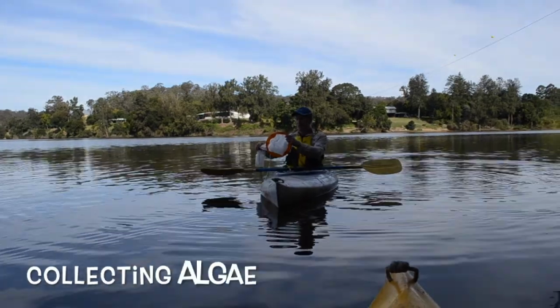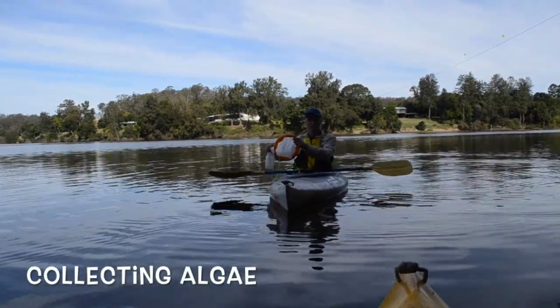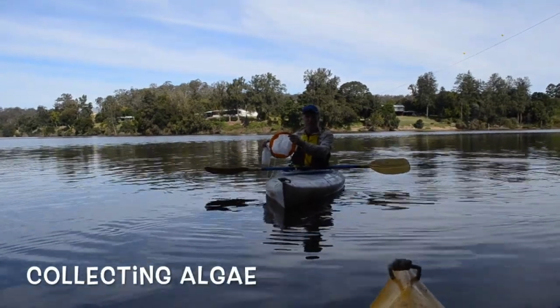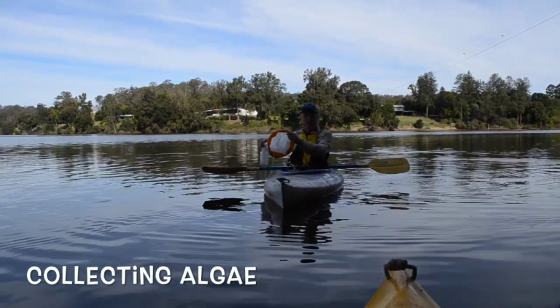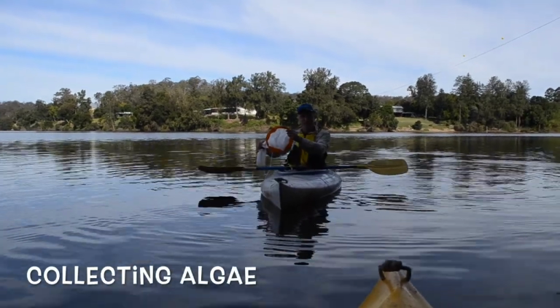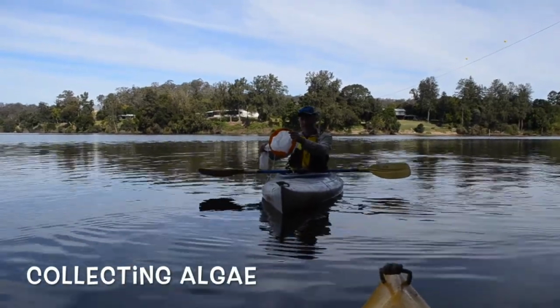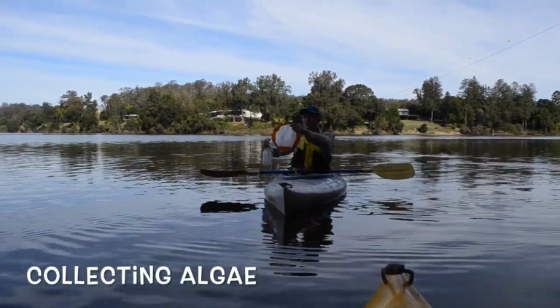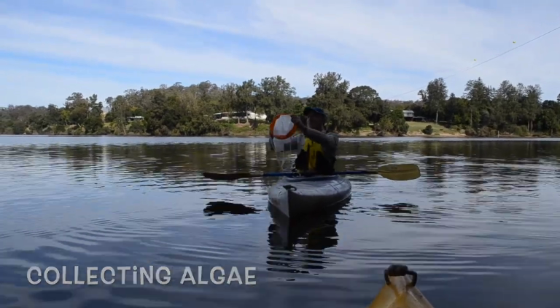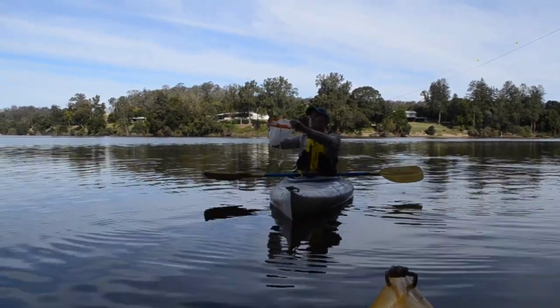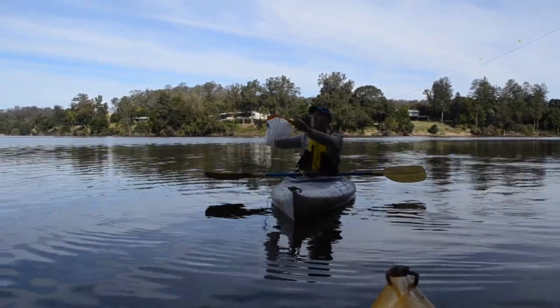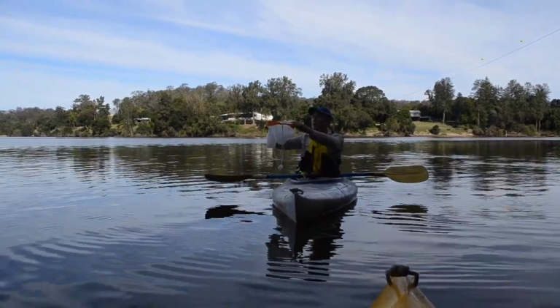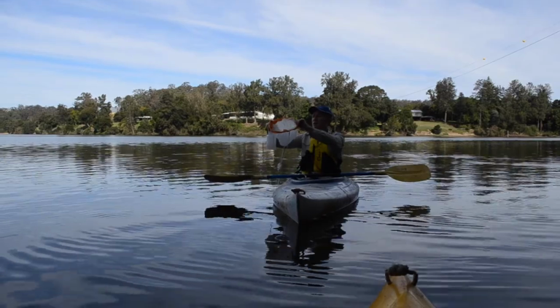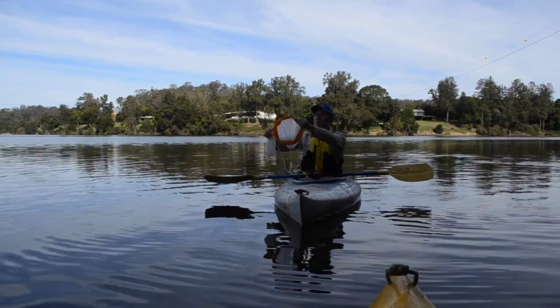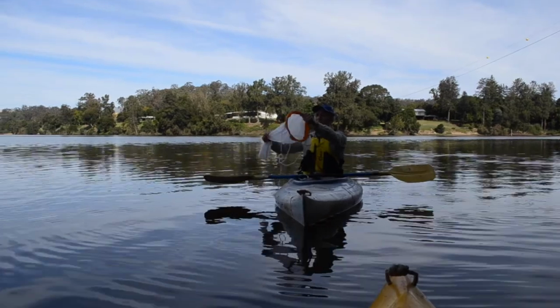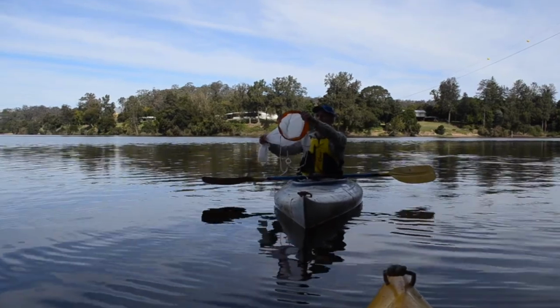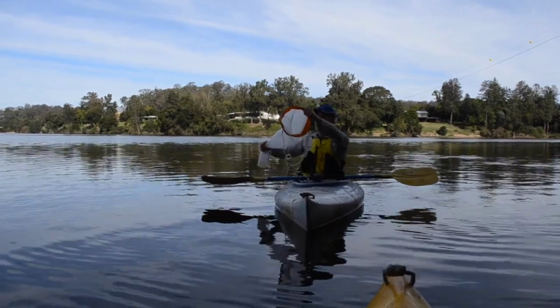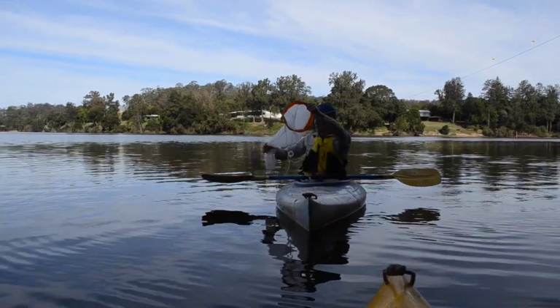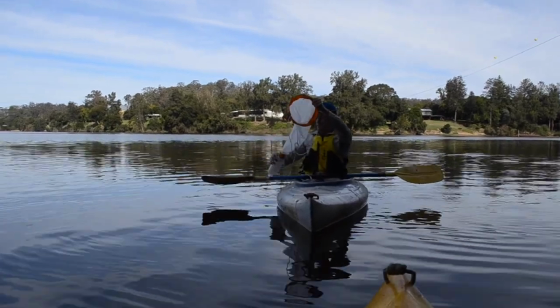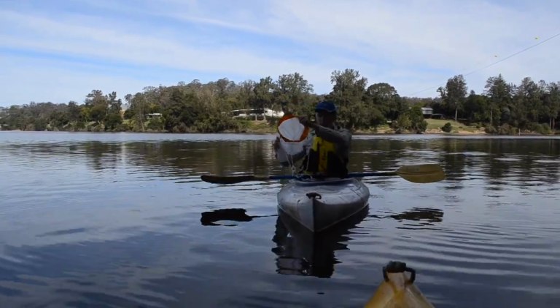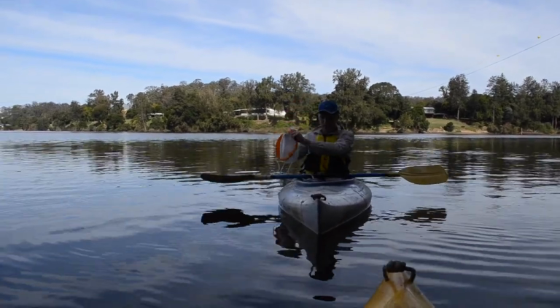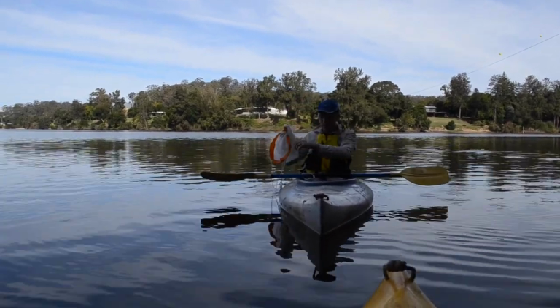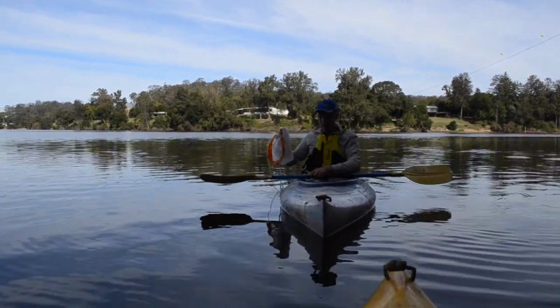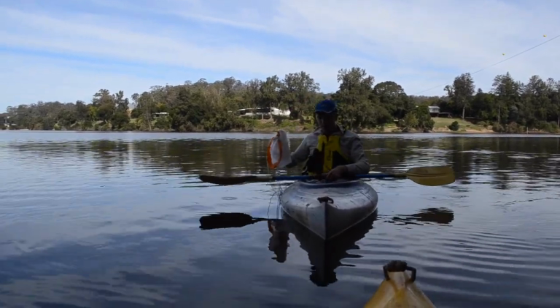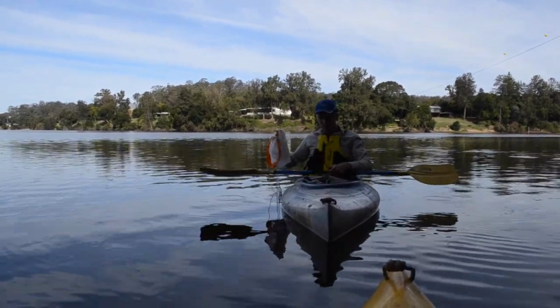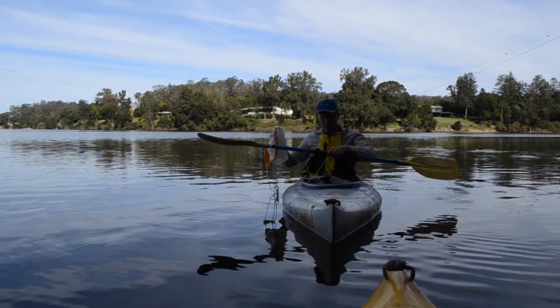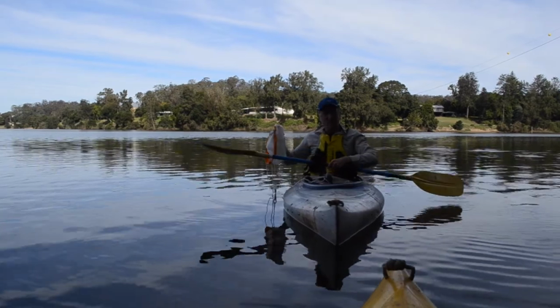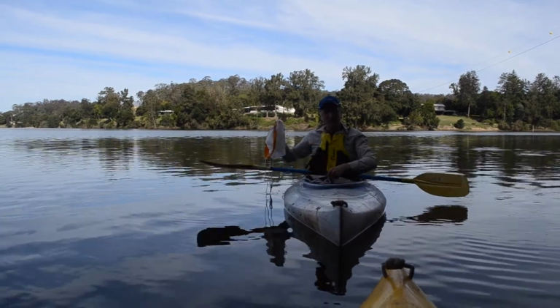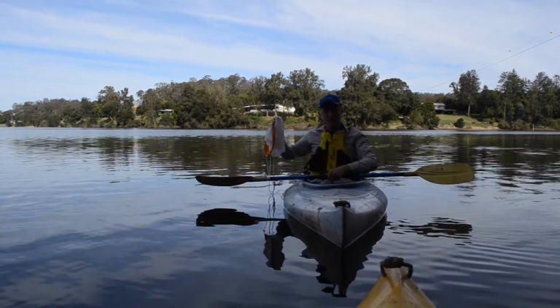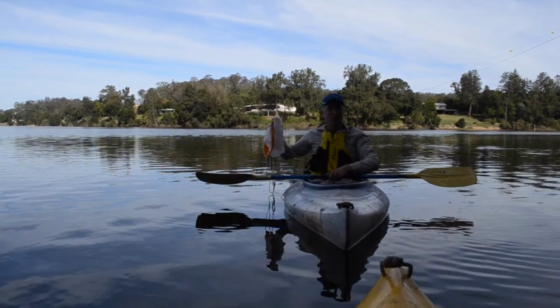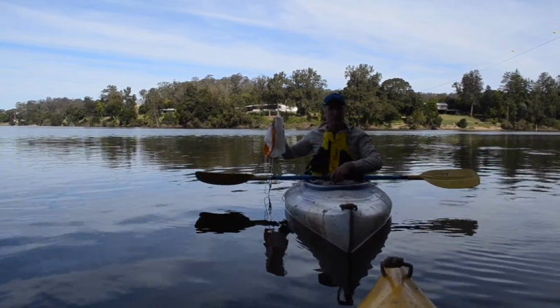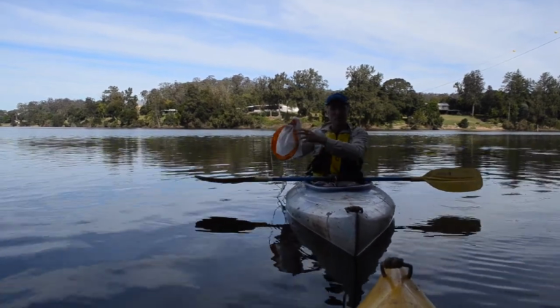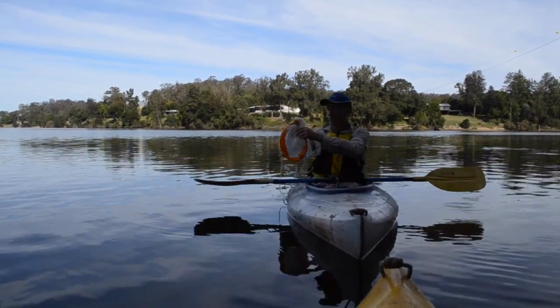To take some samples of algae in the river, we'll be using our algal sweep nets. These need to be firmly attached to your boat. I've got mine tied onto the paddle. You don't want to lose them in the bottom of the river.